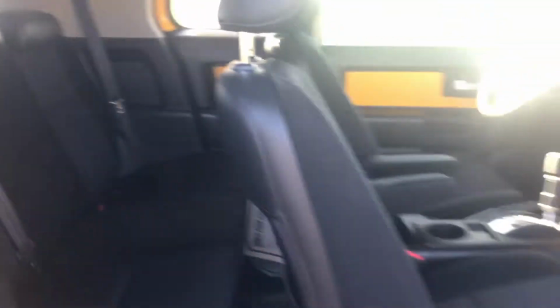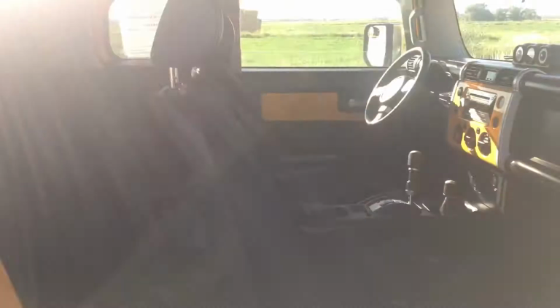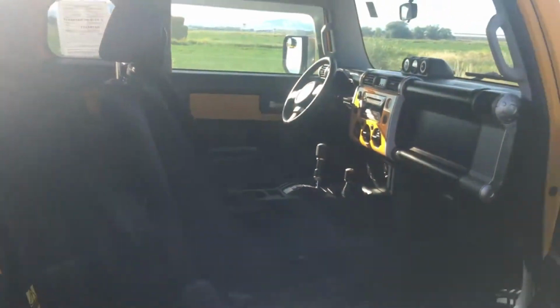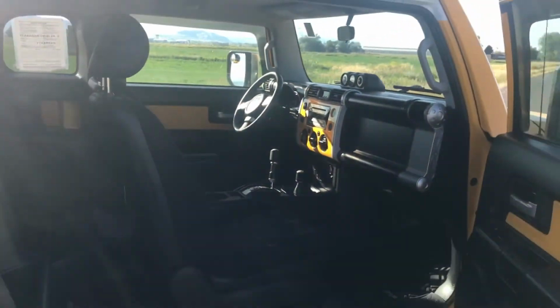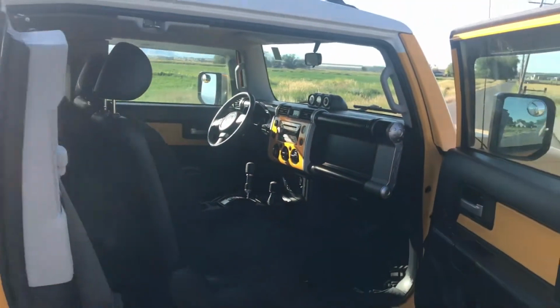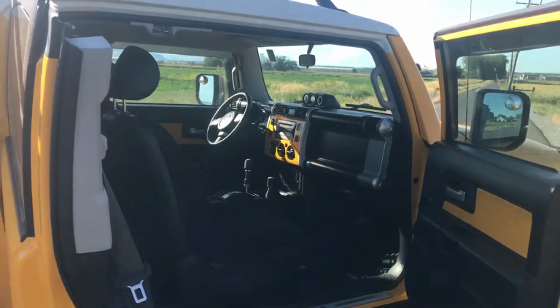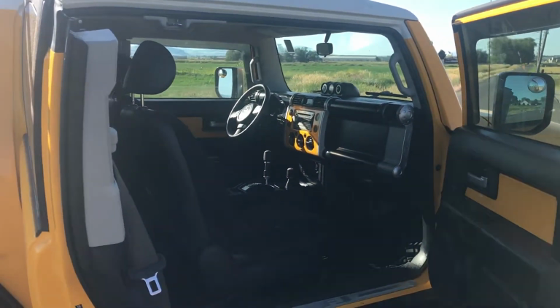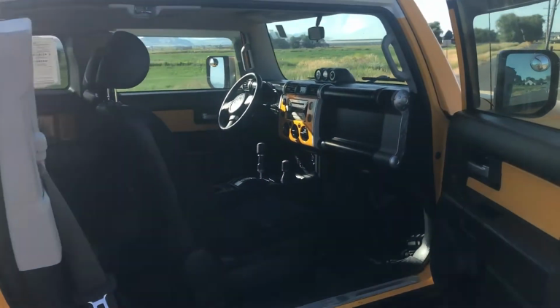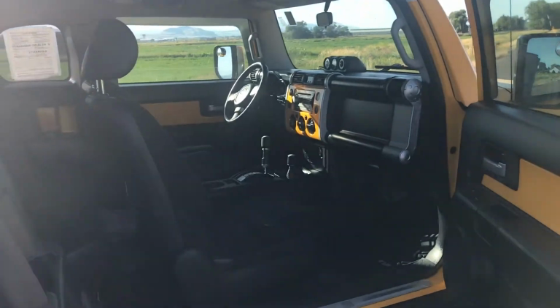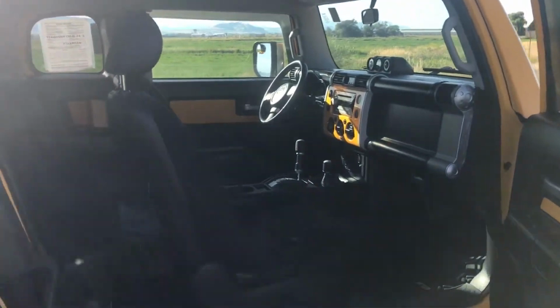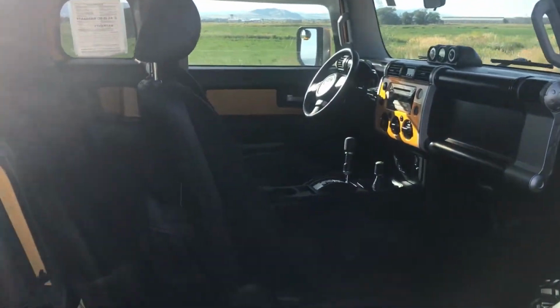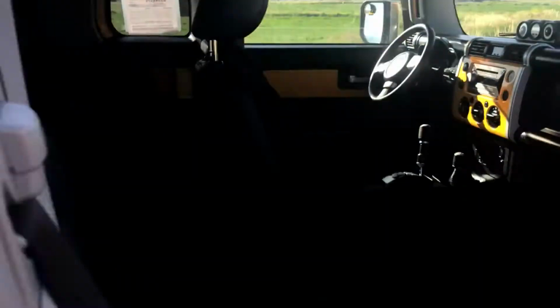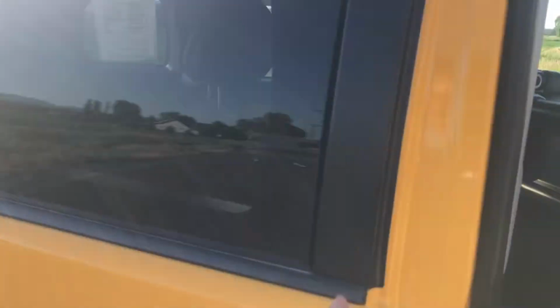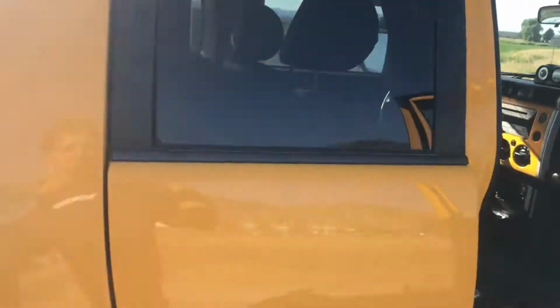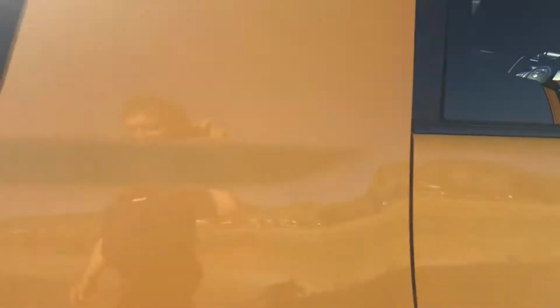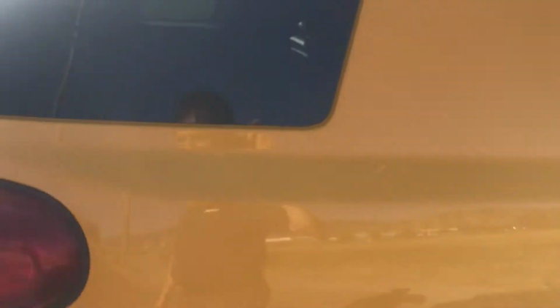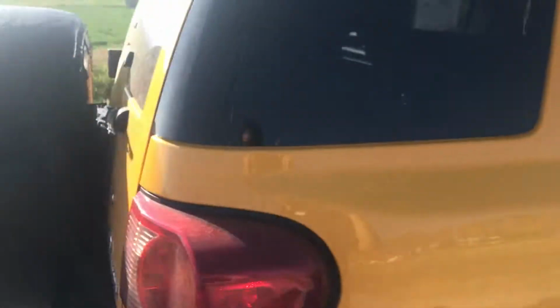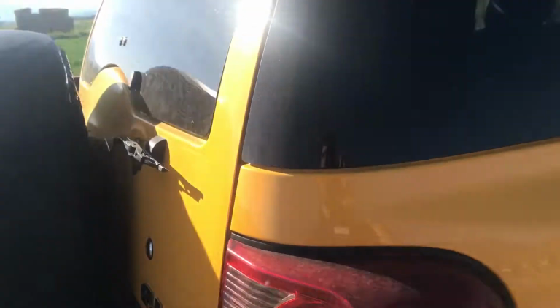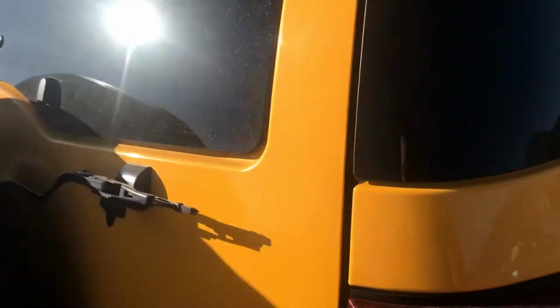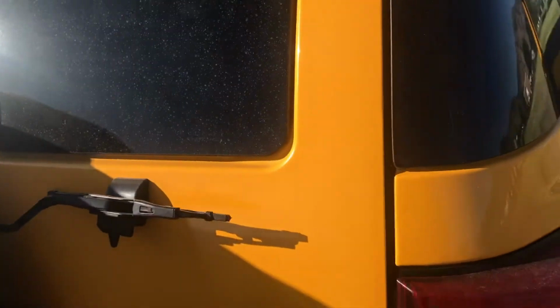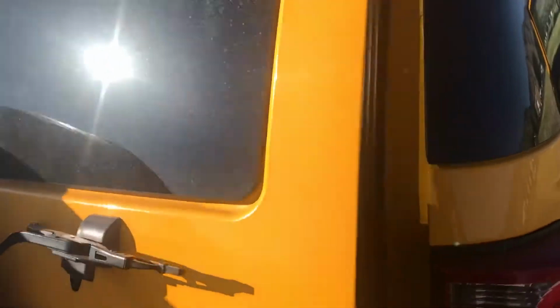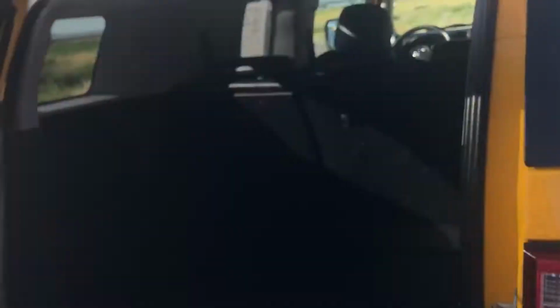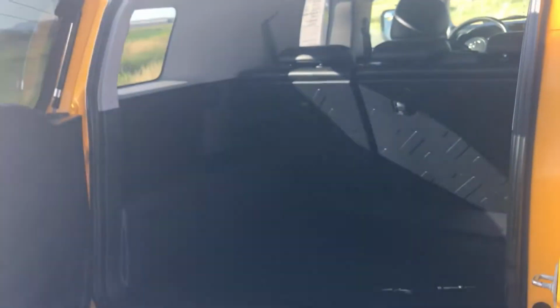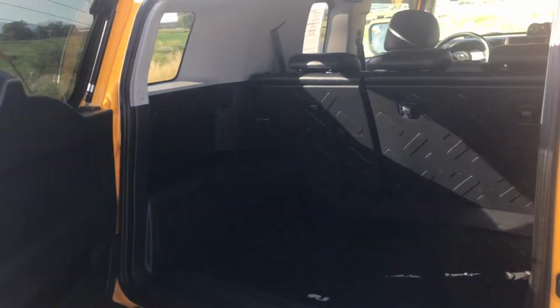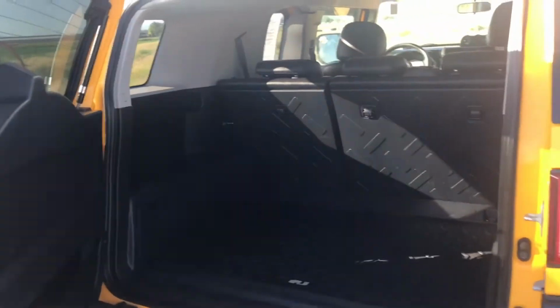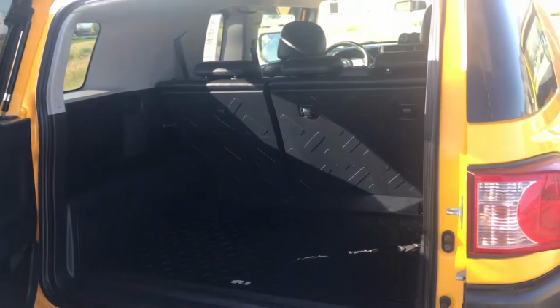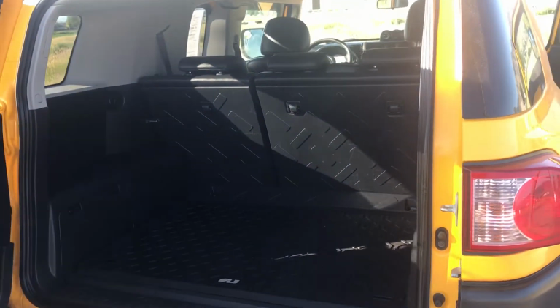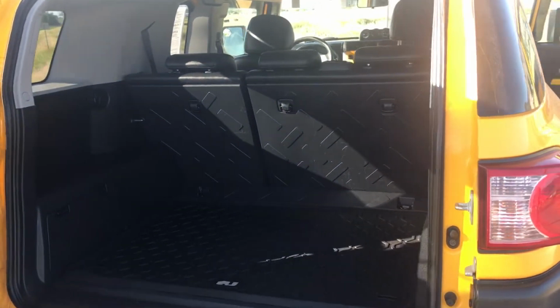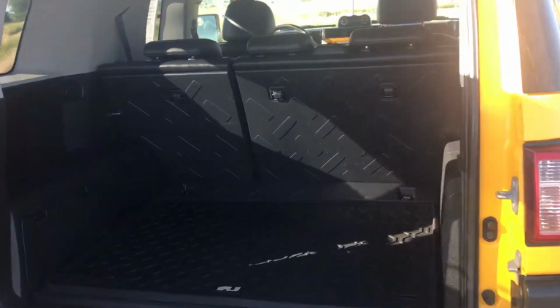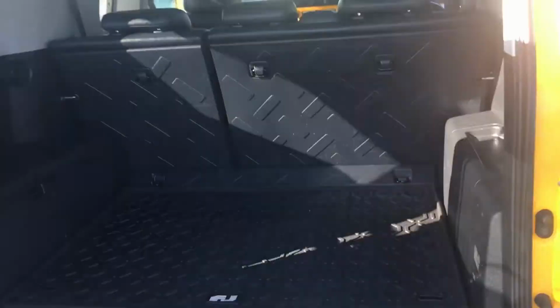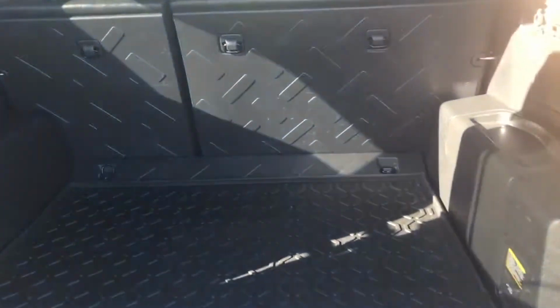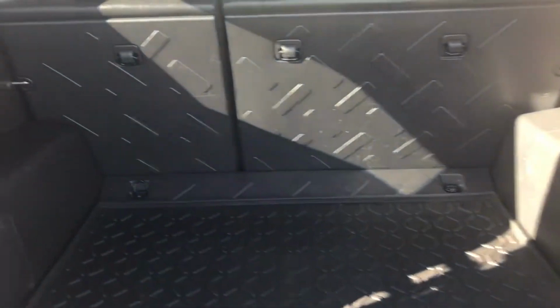The doors open up nice and wide so you can get in nice and easy. We also have back here a rear door that opens up, and you have plenty of storage here in the back.